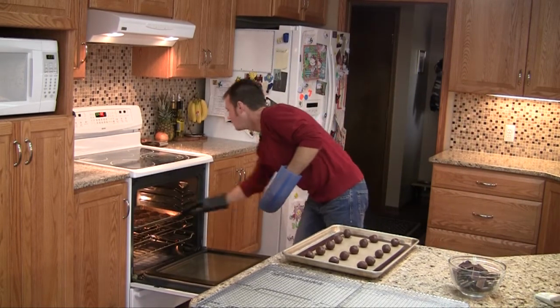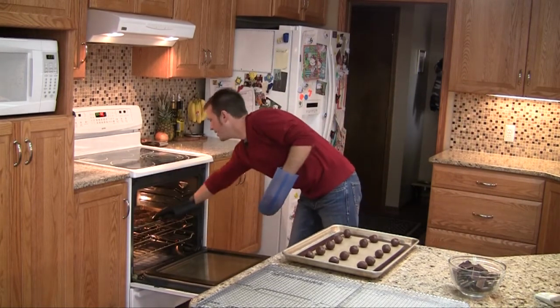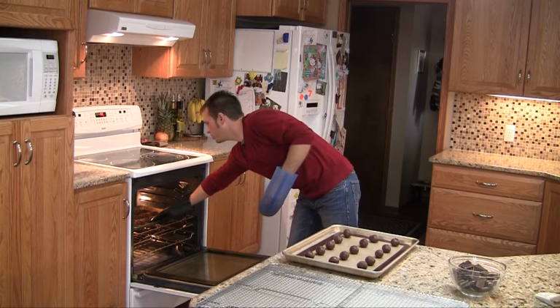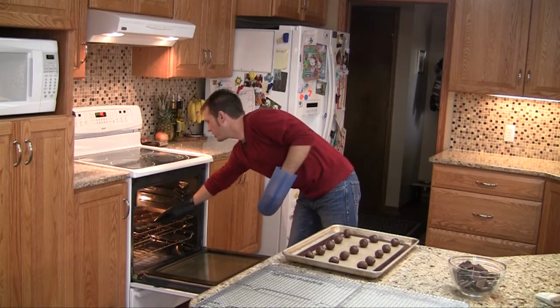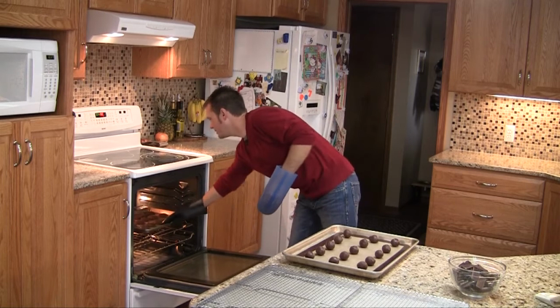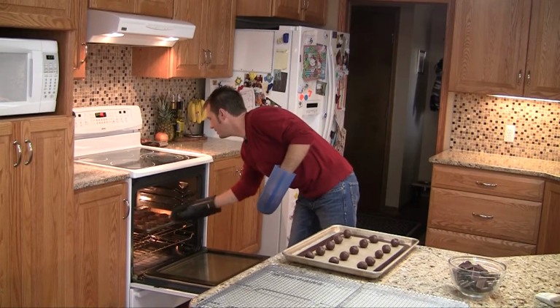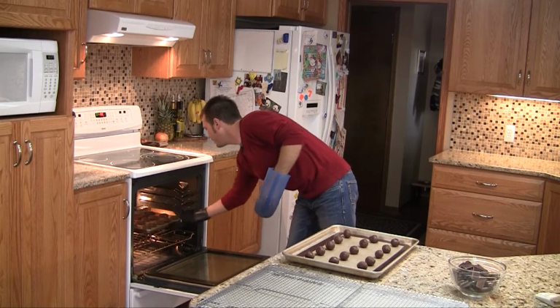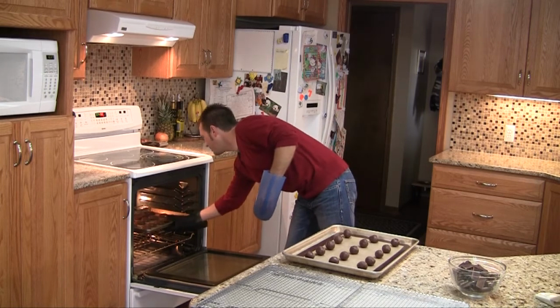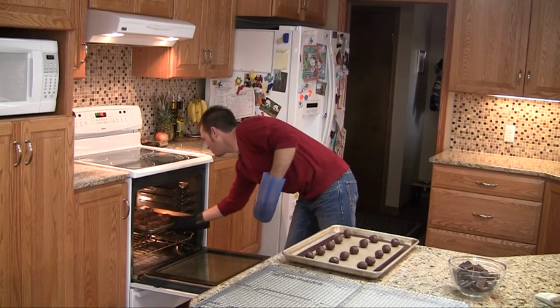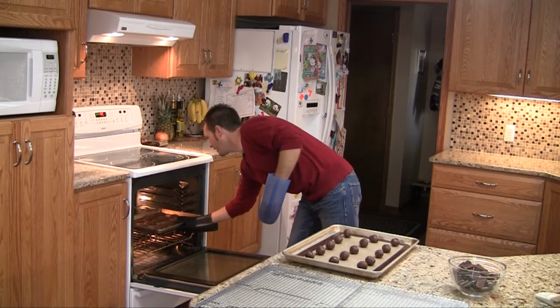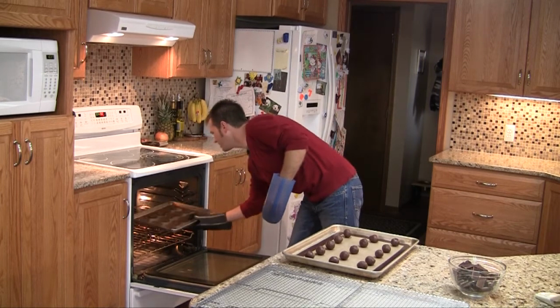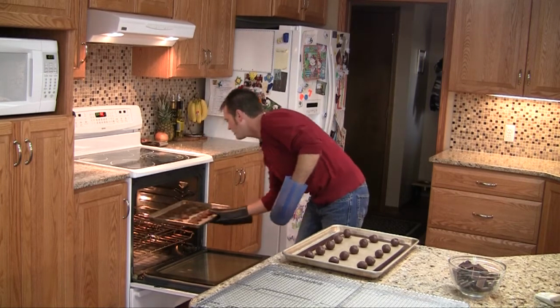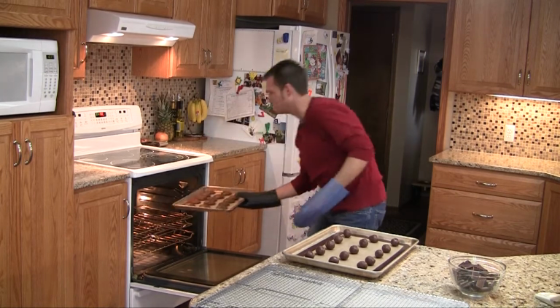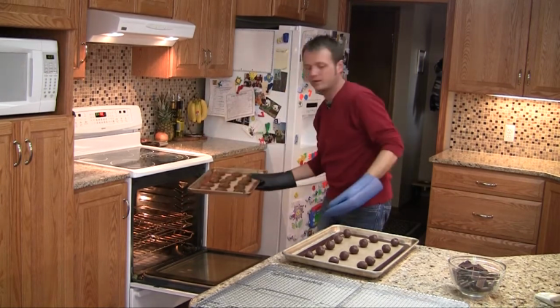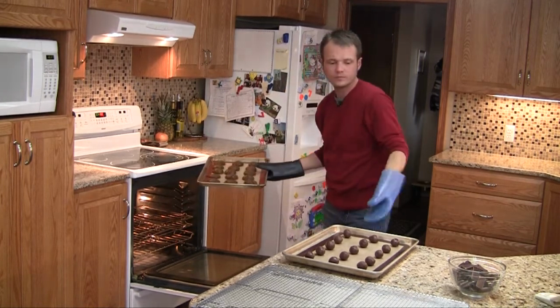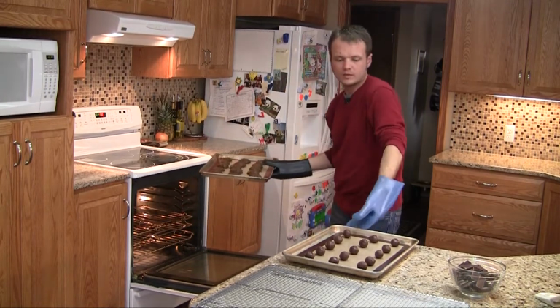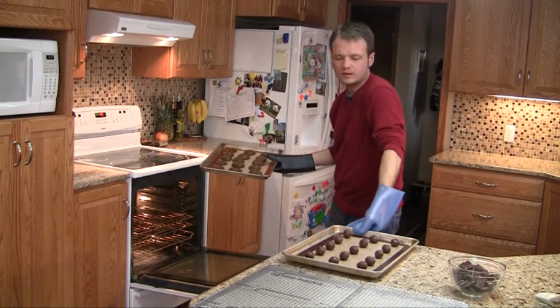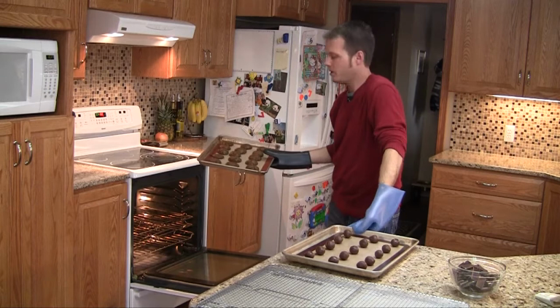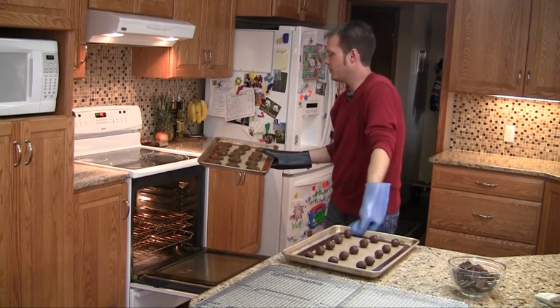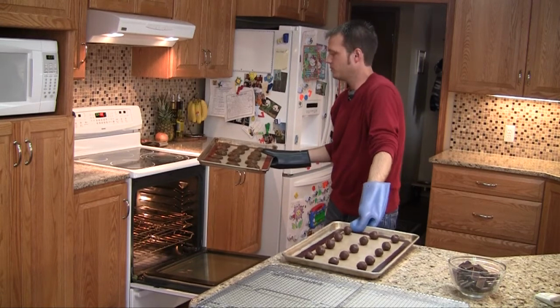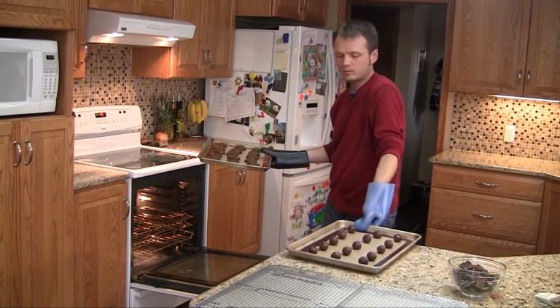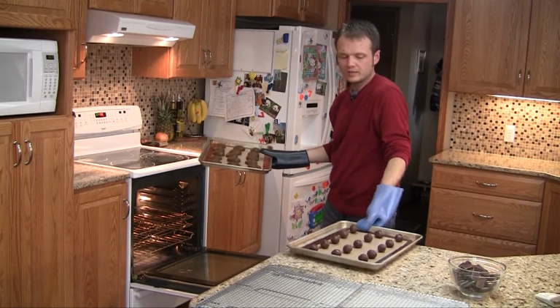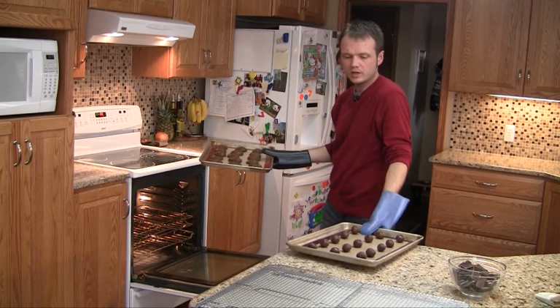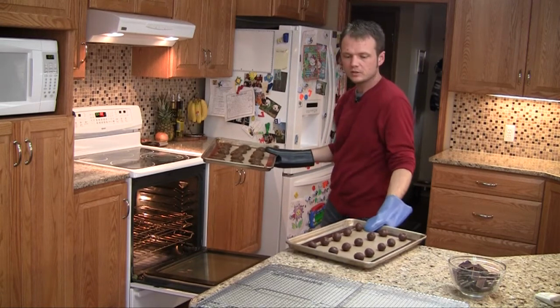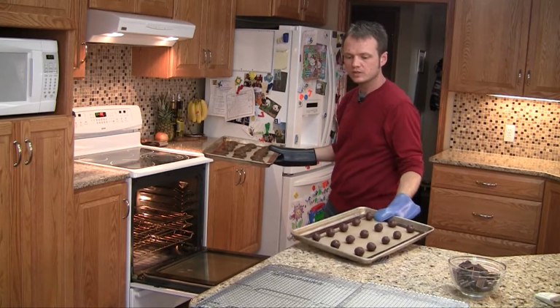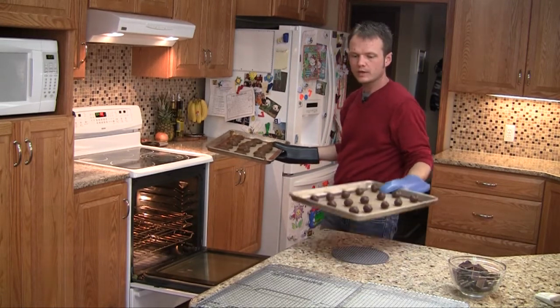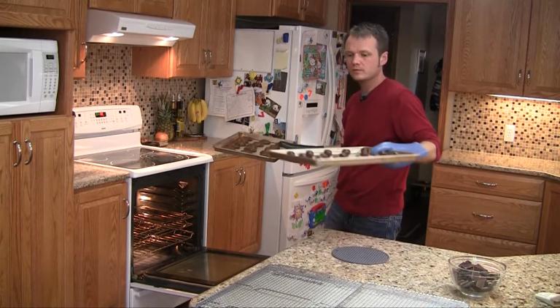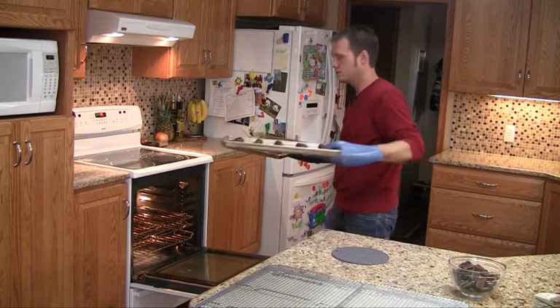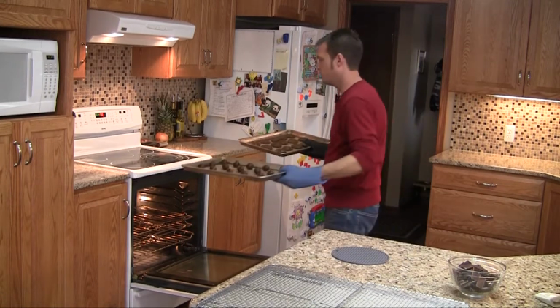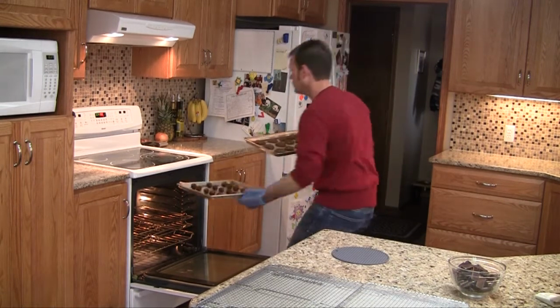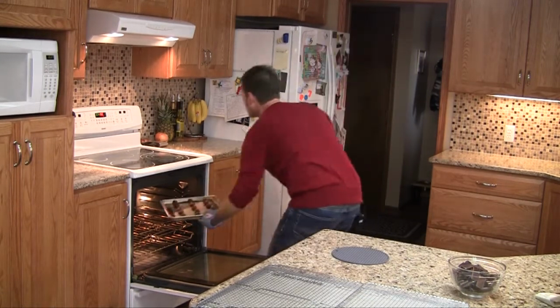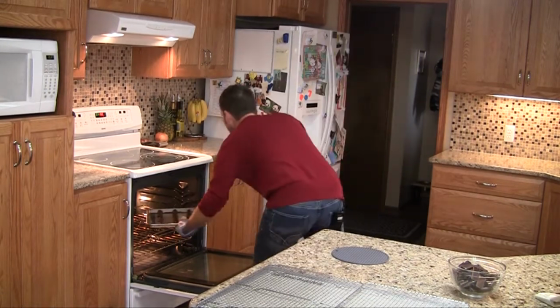They're not going to look completely done, but that's okay — that's exactly what you want. If they puffed up more than they spread, then you're doing something right.